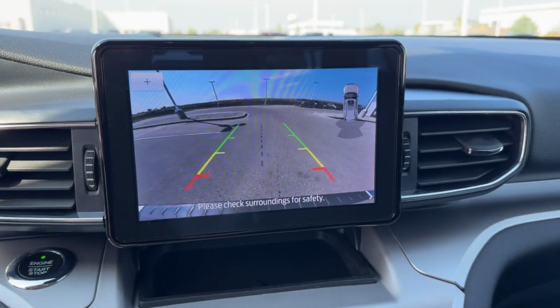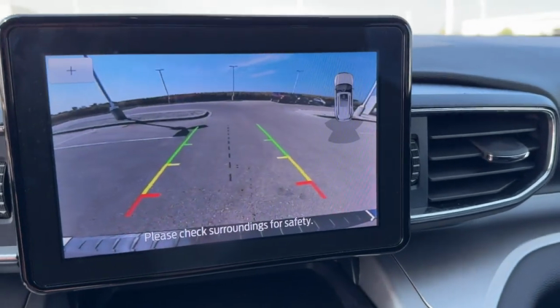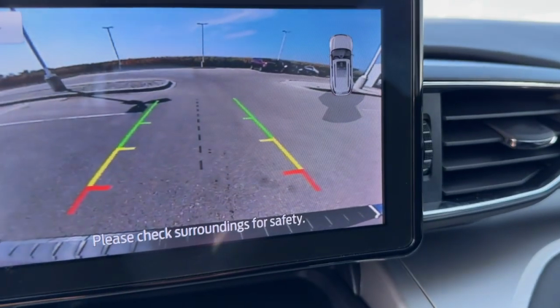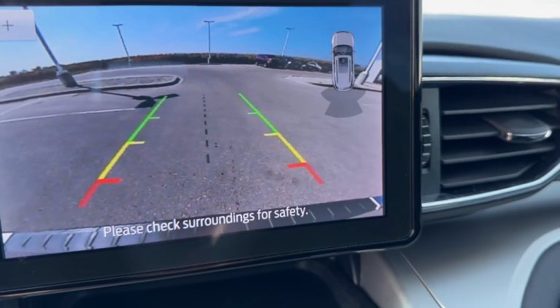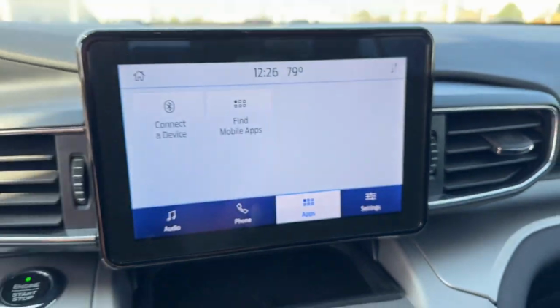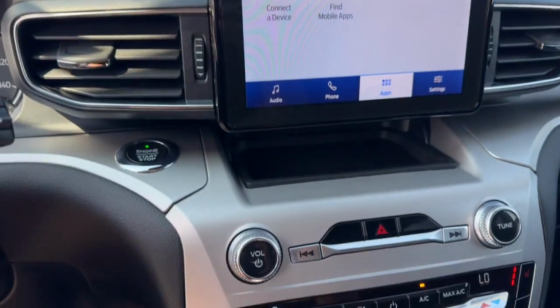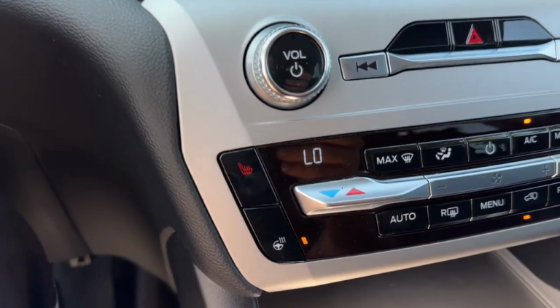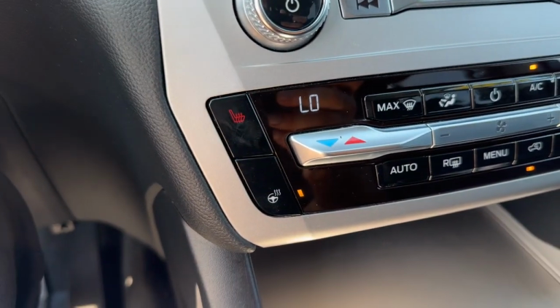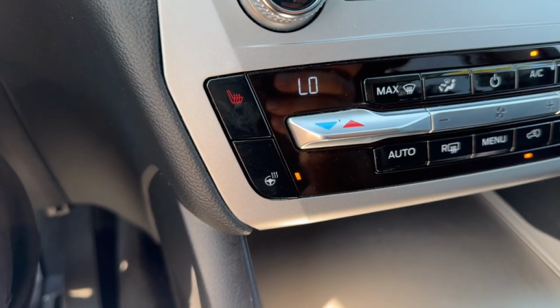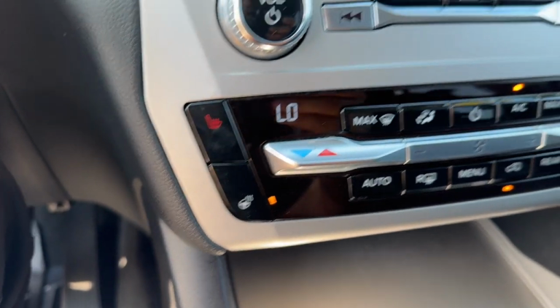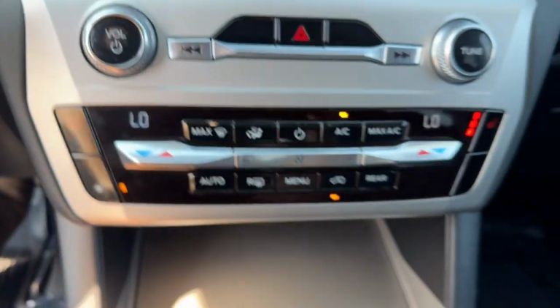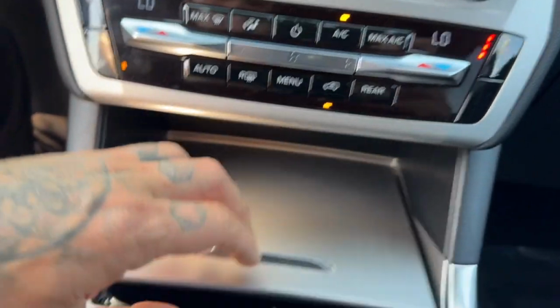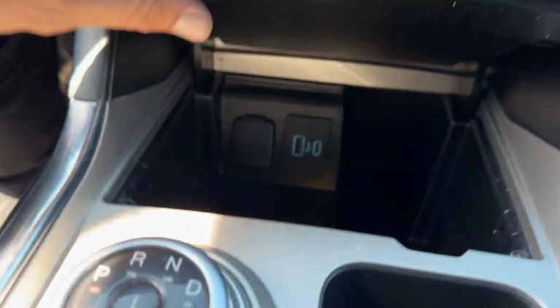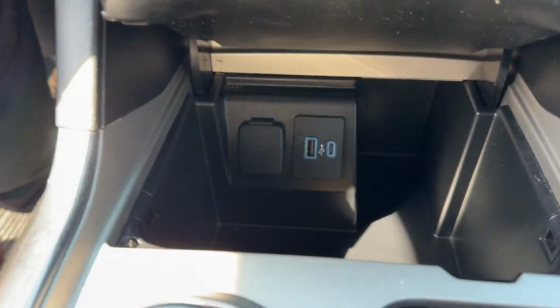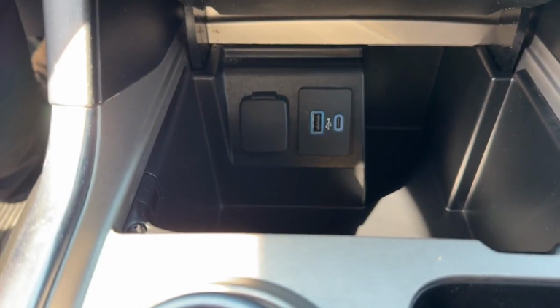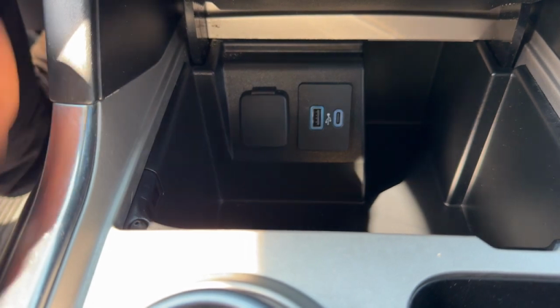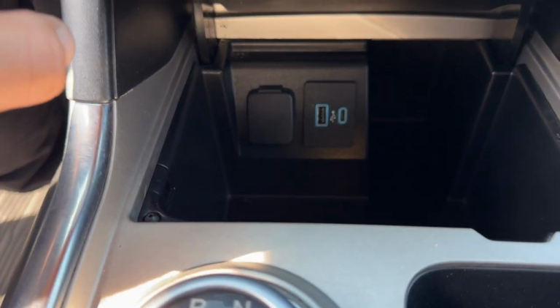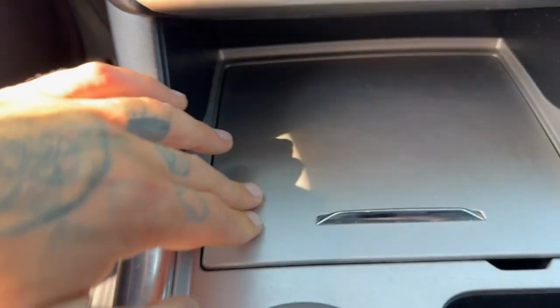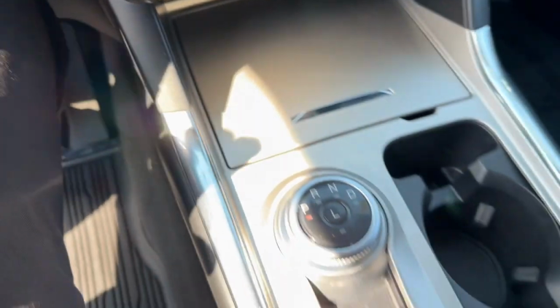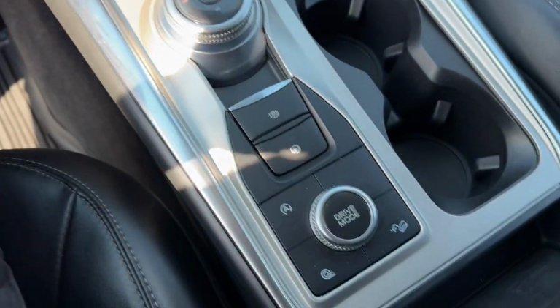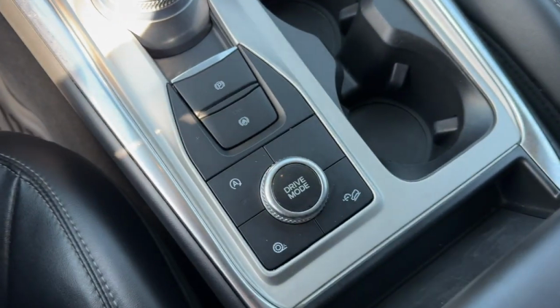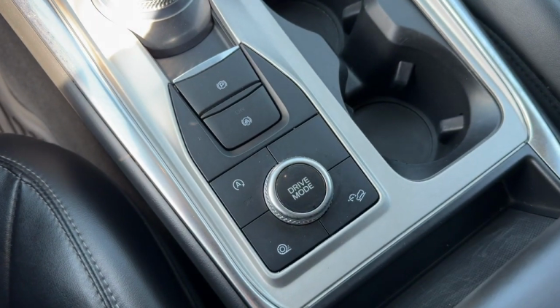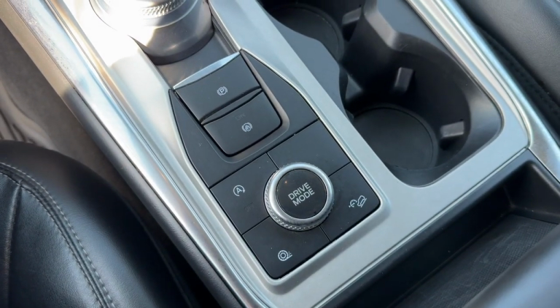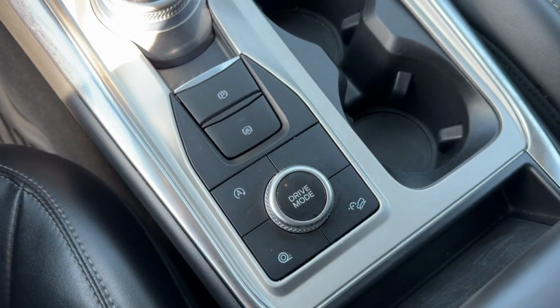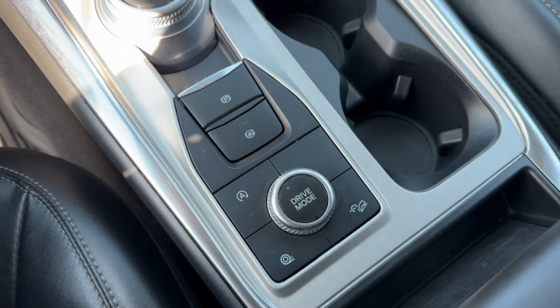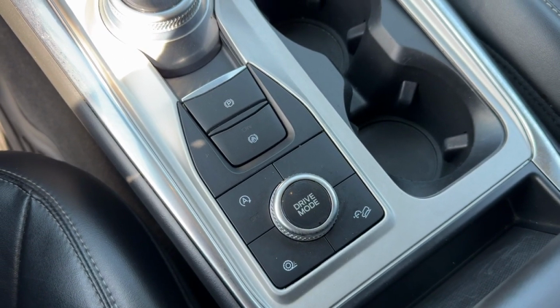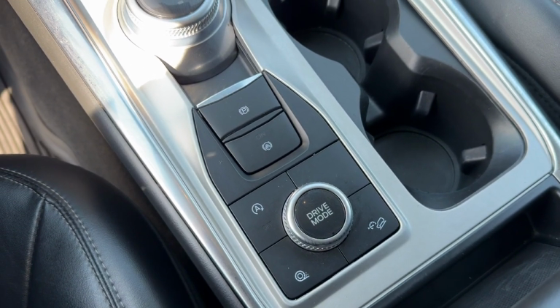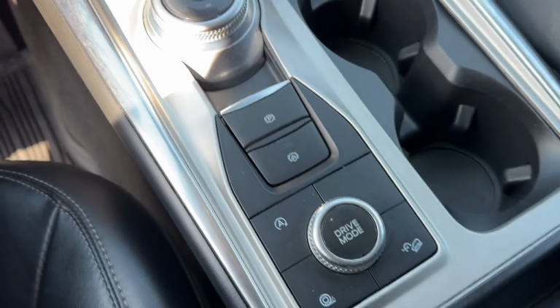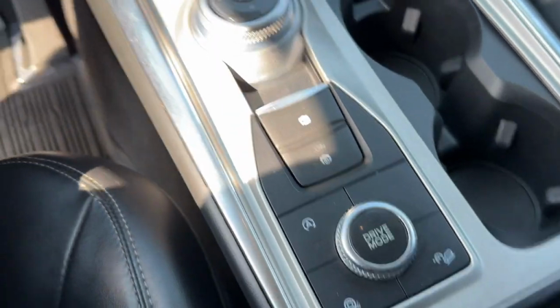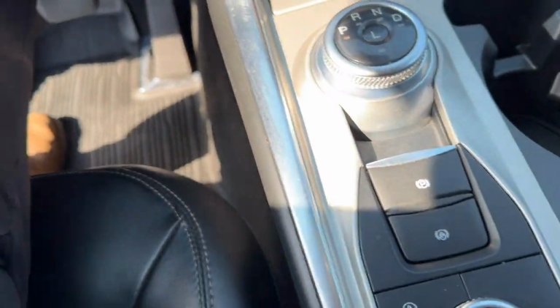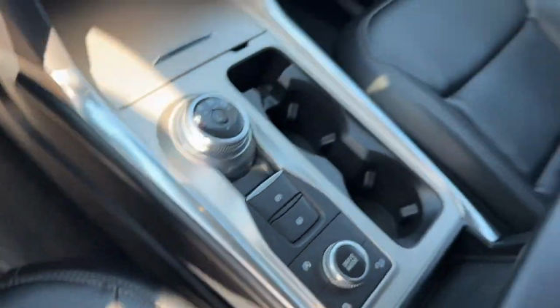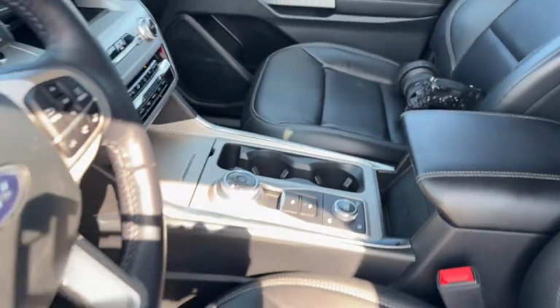Rear backup camera with the overhead parking sensors, heated steering wheel and heated front seats, USB ports and a 12 volt for charging your devices, your hill descent control, your brake hold, and your various drive modes.